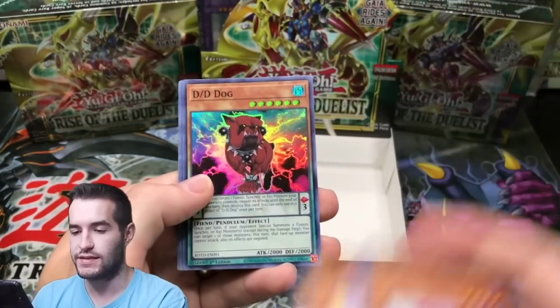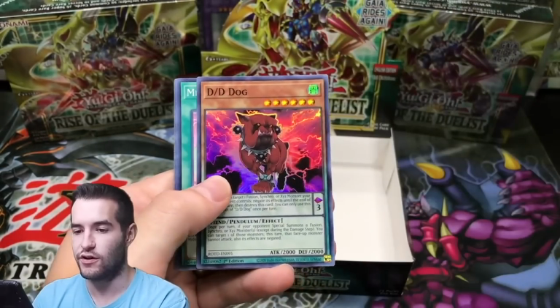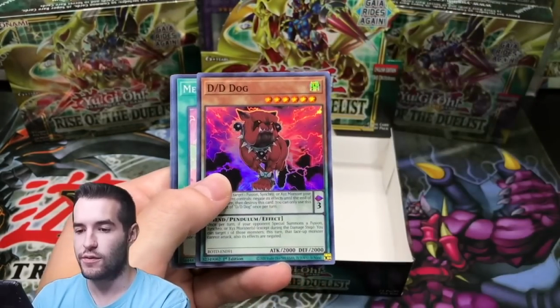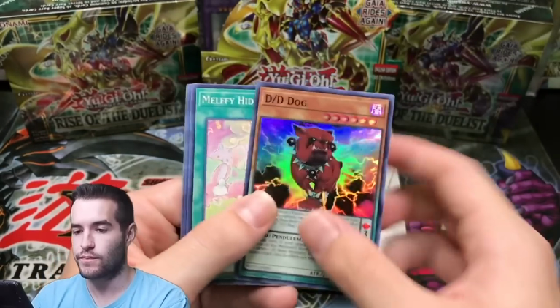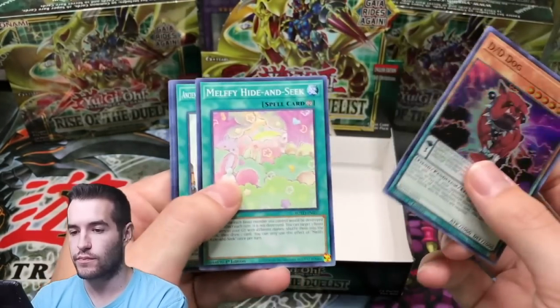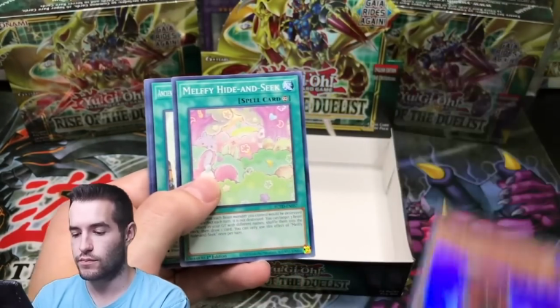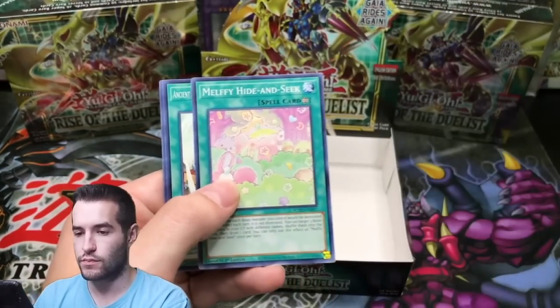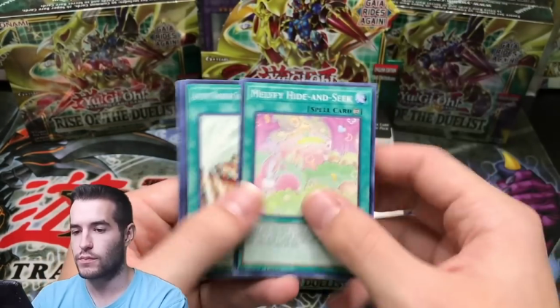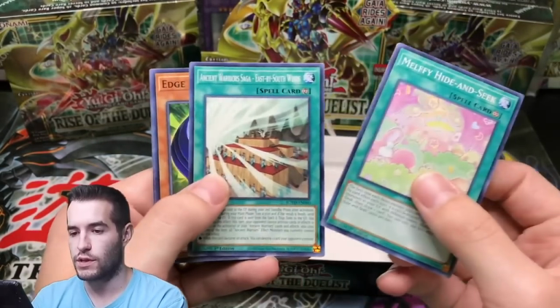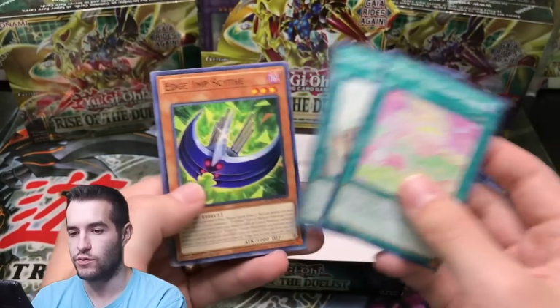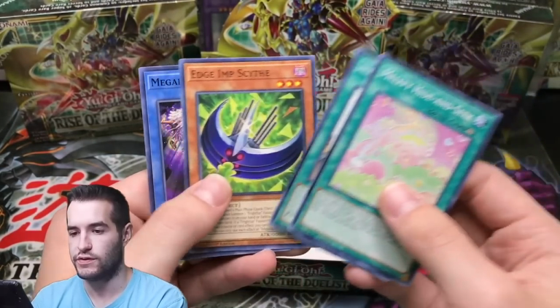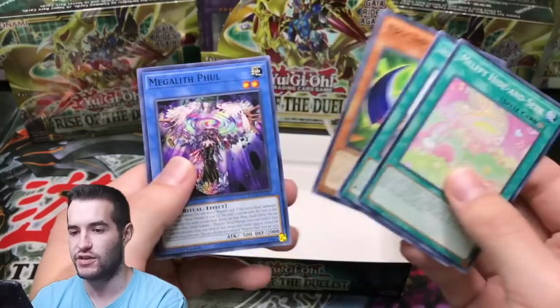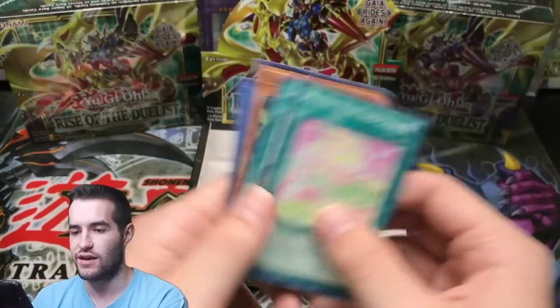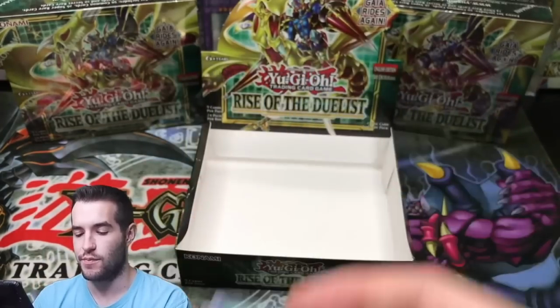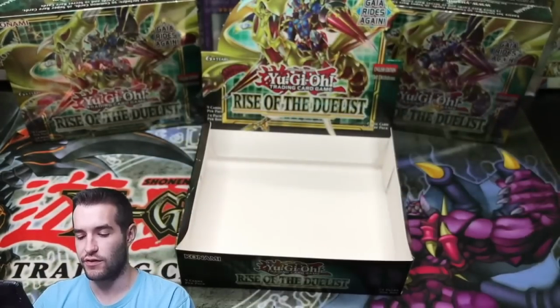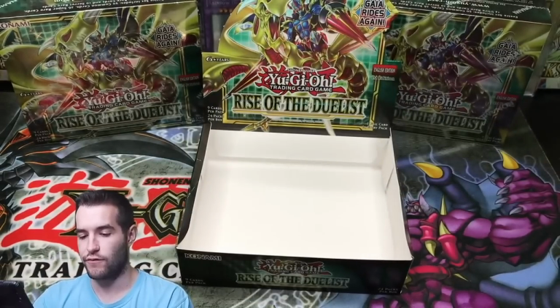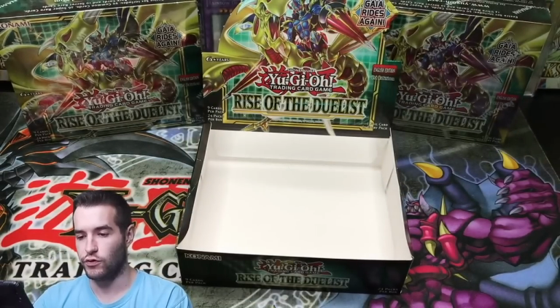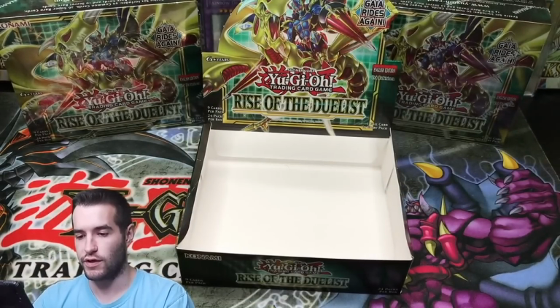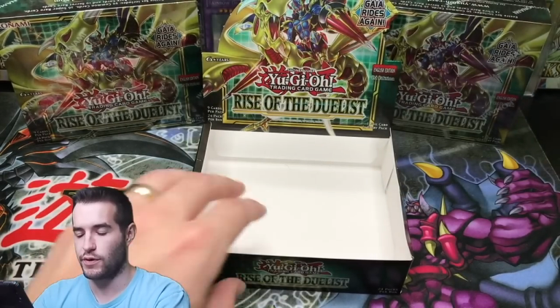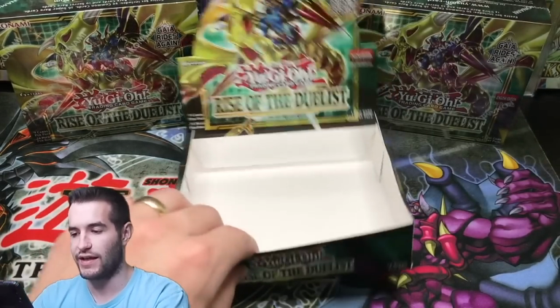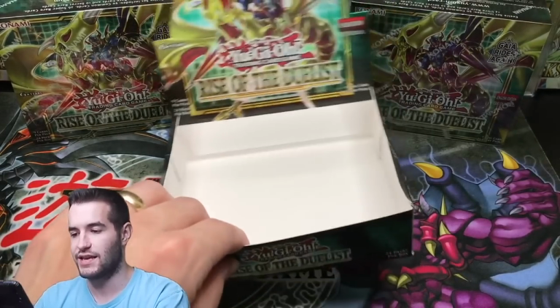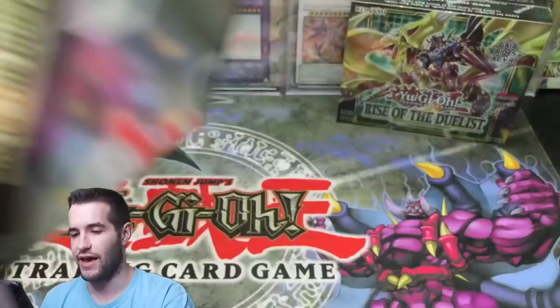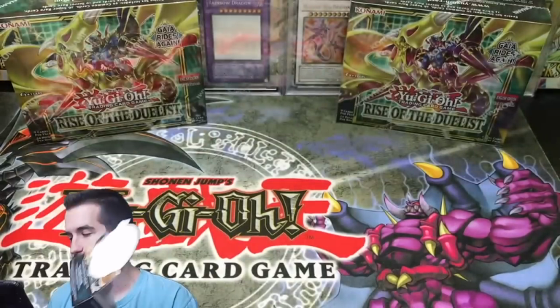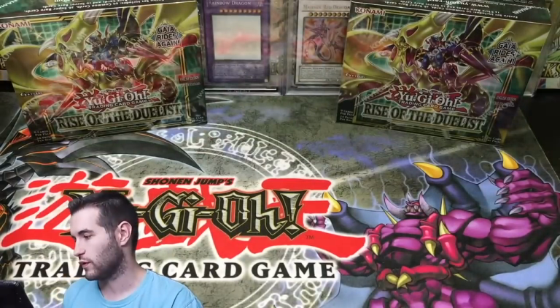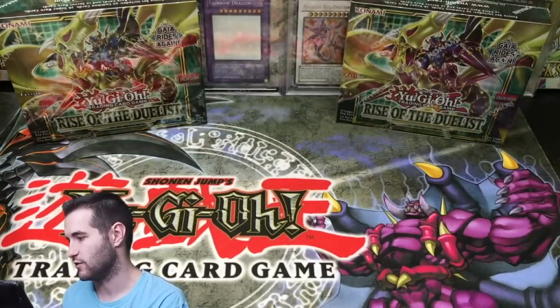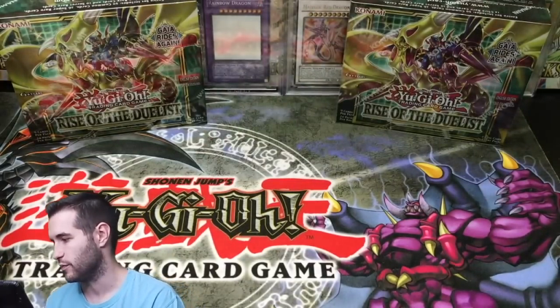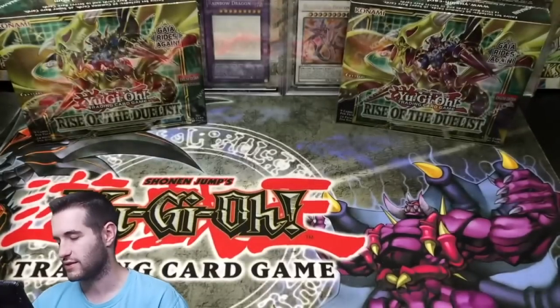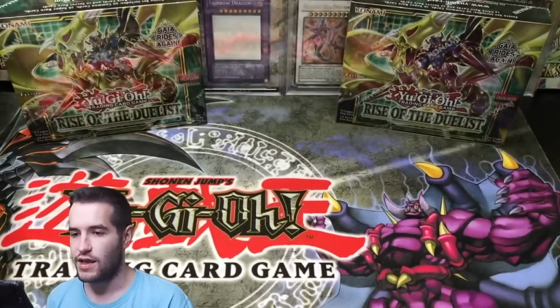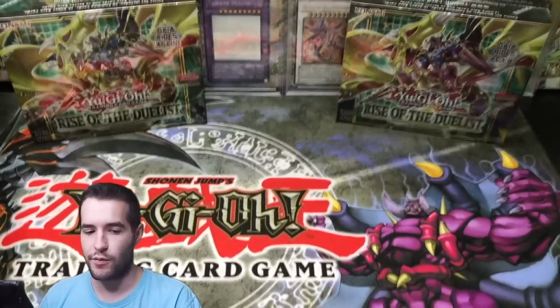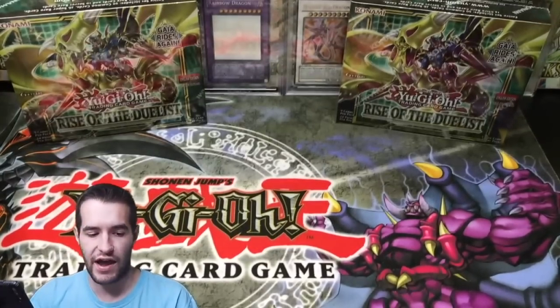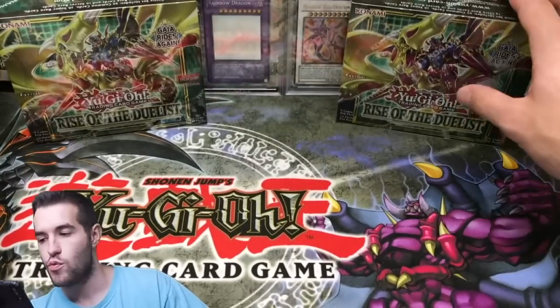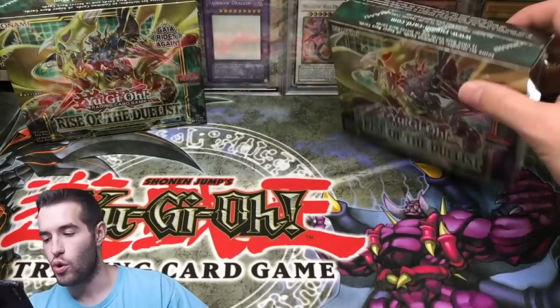DD Dog. Ancient Warriors. Edge Empt Scythe and Megalith Full. That's the end of that — first Rise of the Duelist box. Now we've got two more.